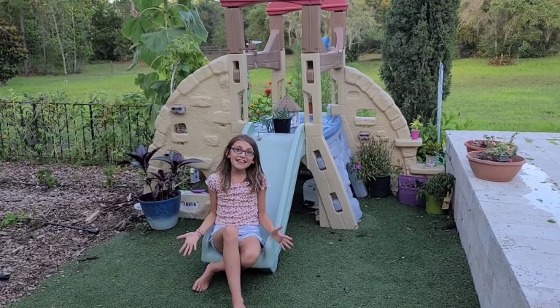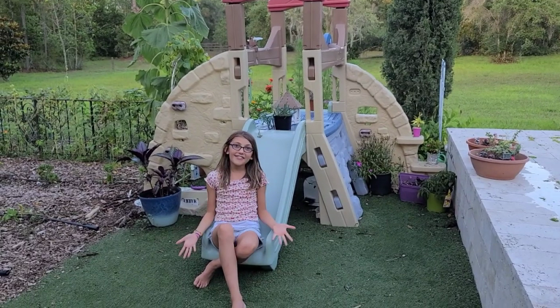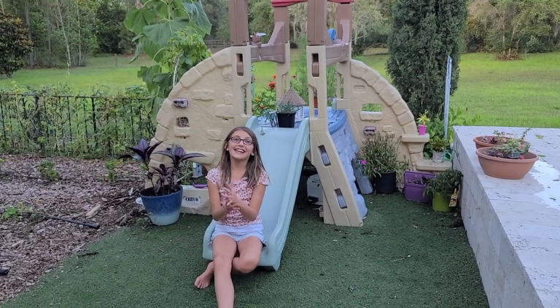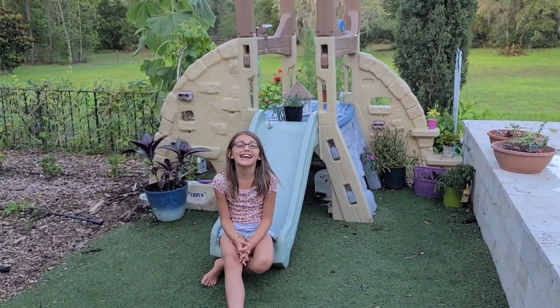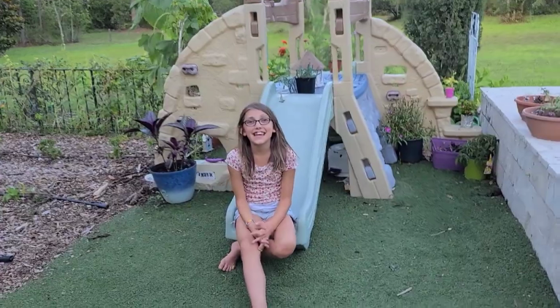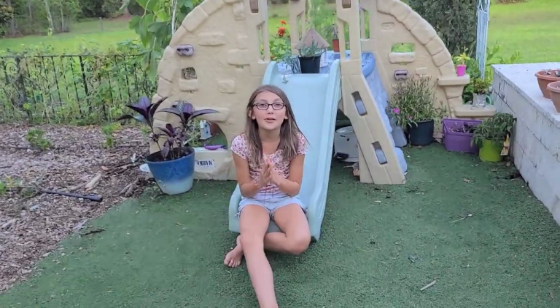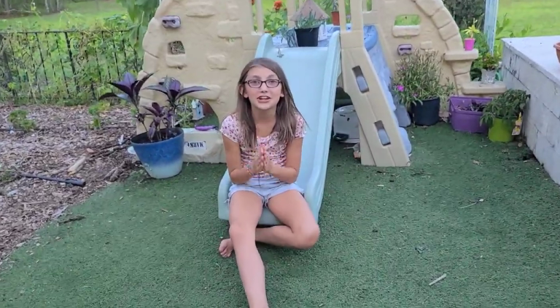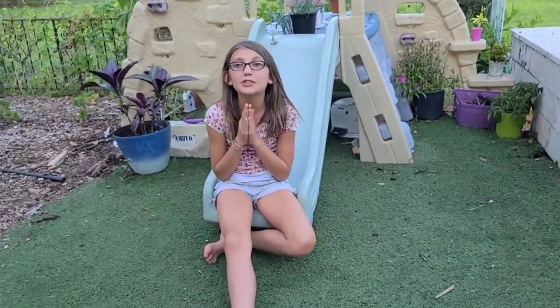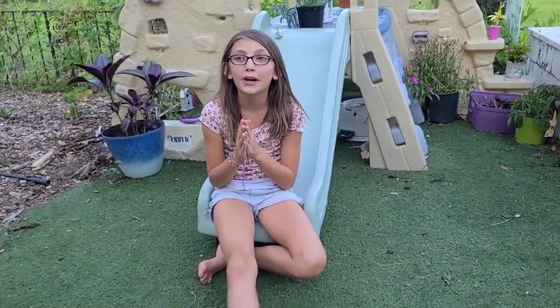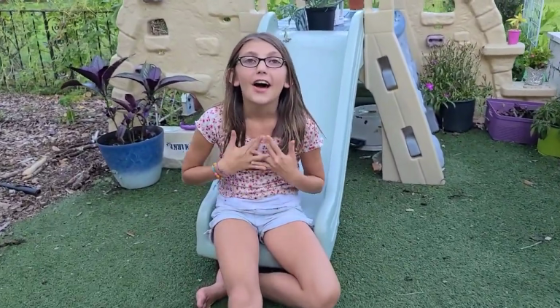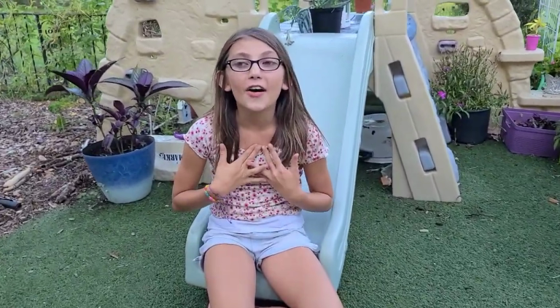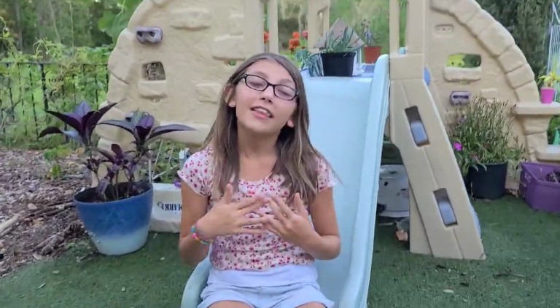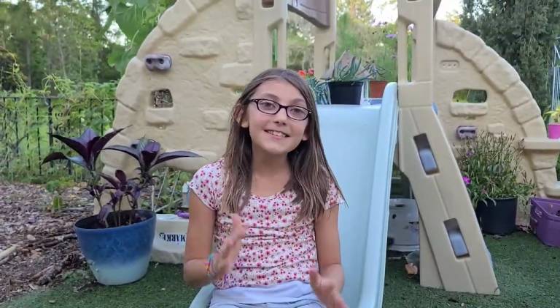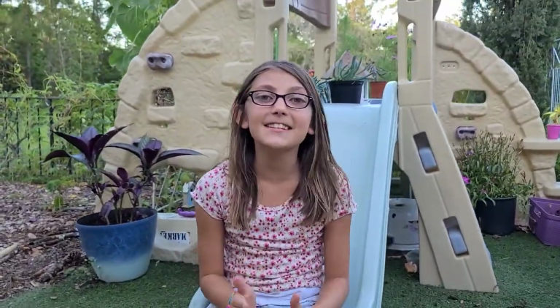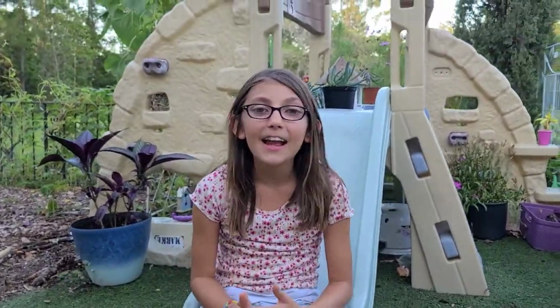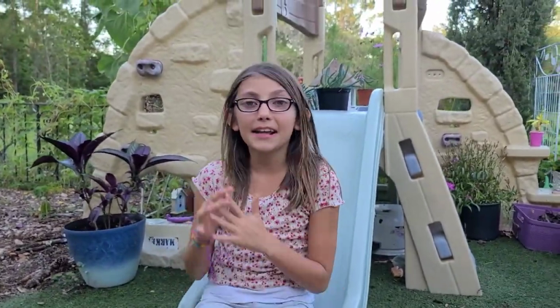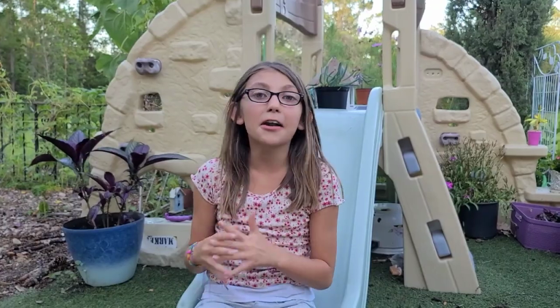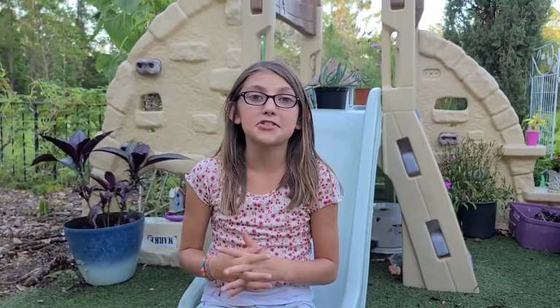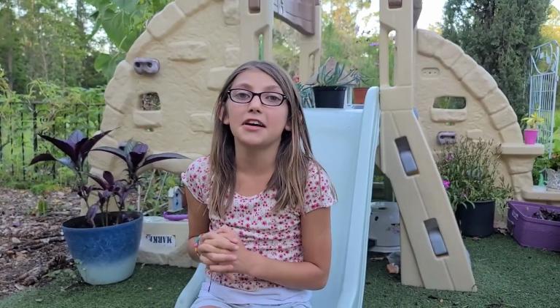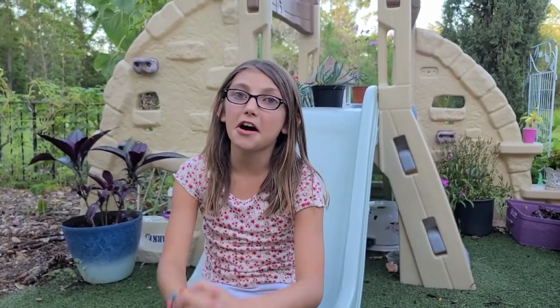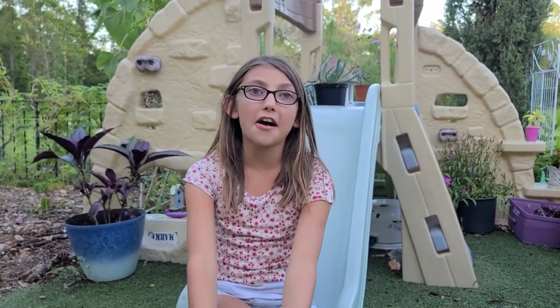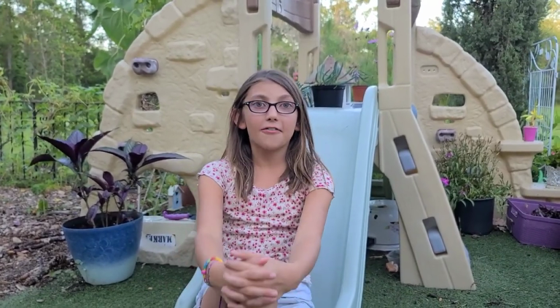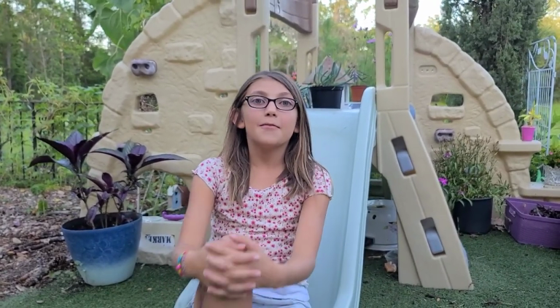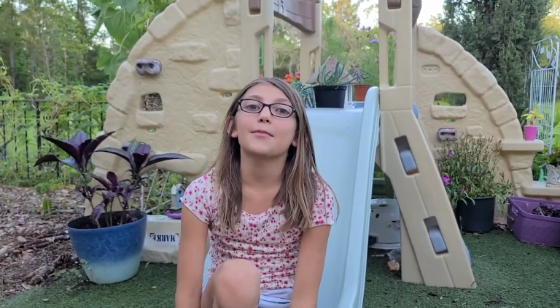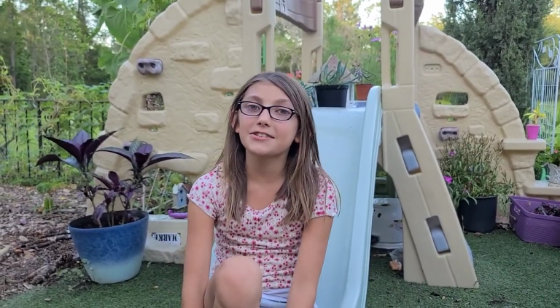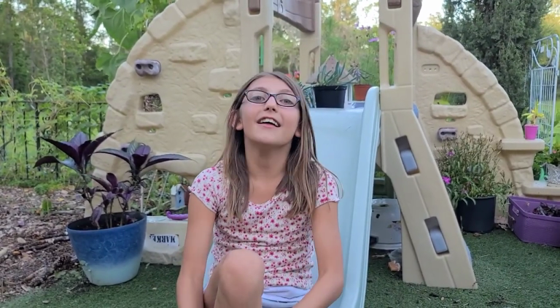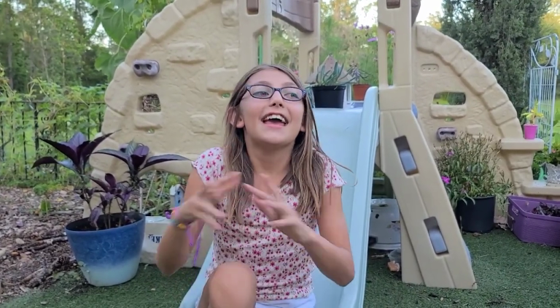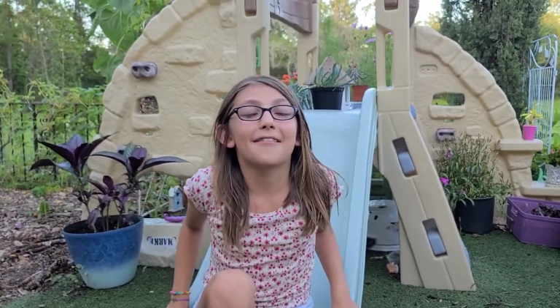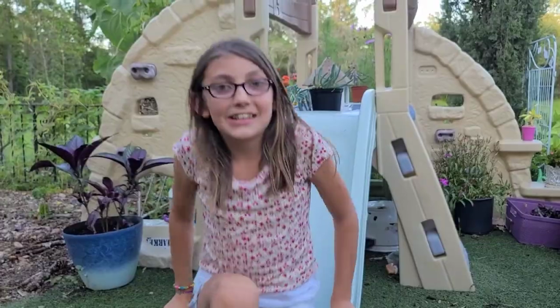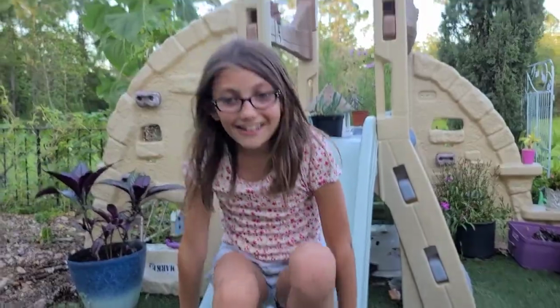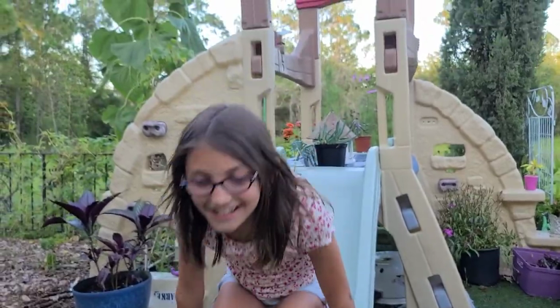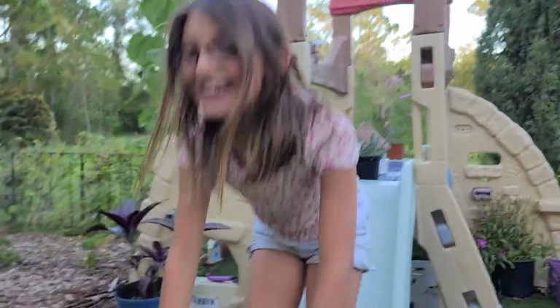Hello everybody, and today I'm going to show you a tour of Little Southern Dirt. My name is Autumn Sodrell, the daughter of Ms. Summer Sodrell, and I'm going to show you my garden. So let's go.